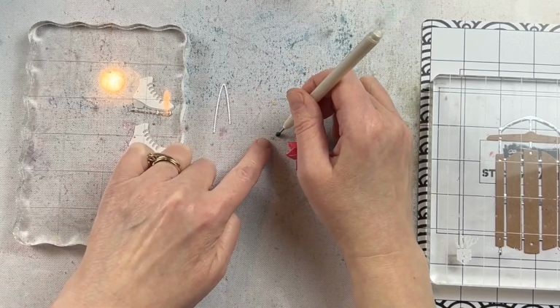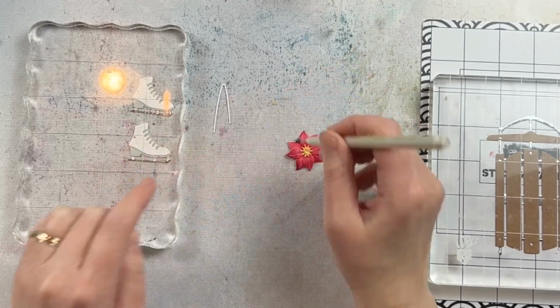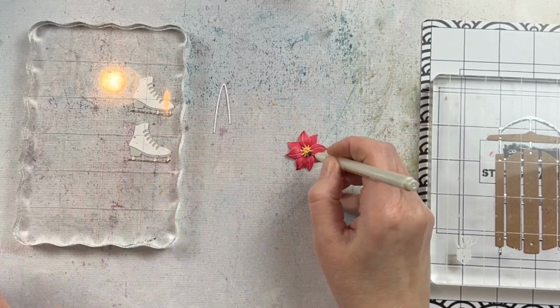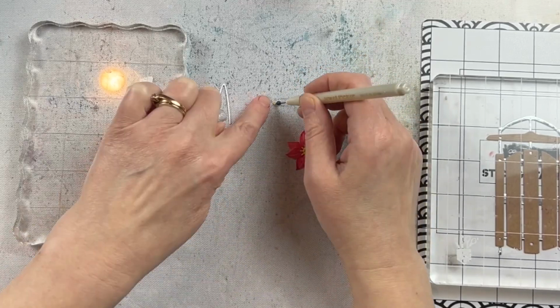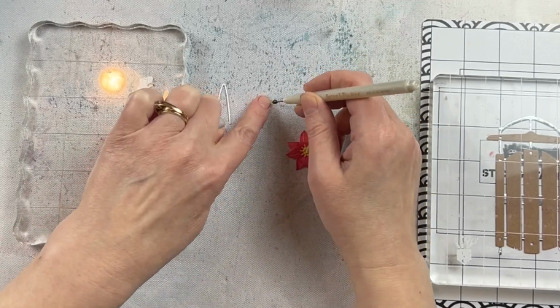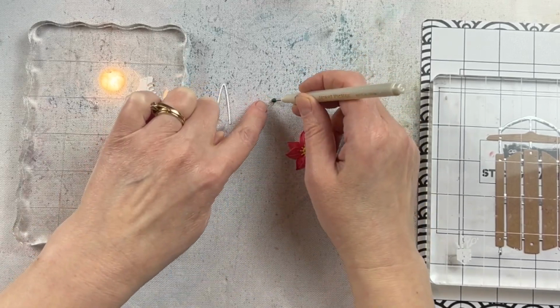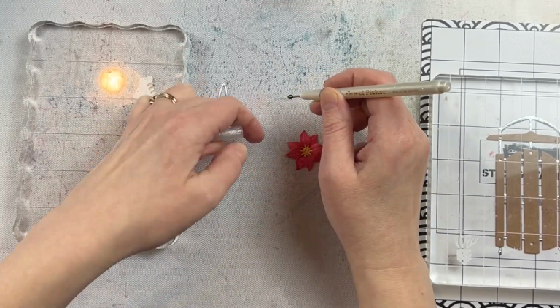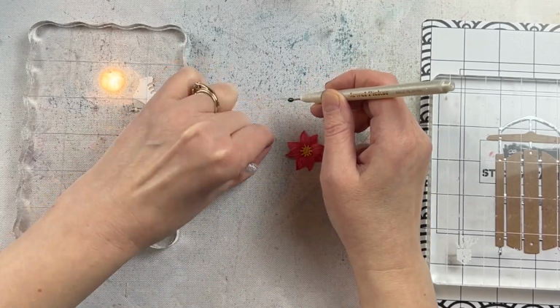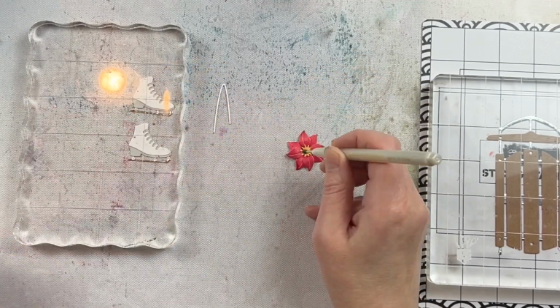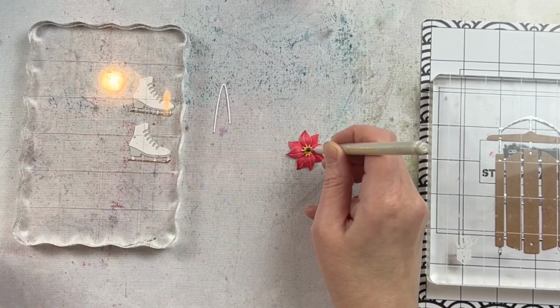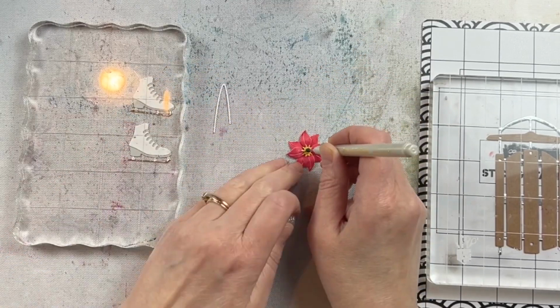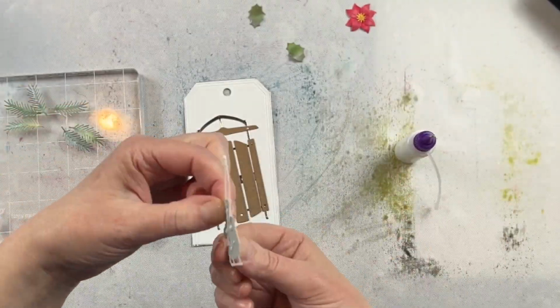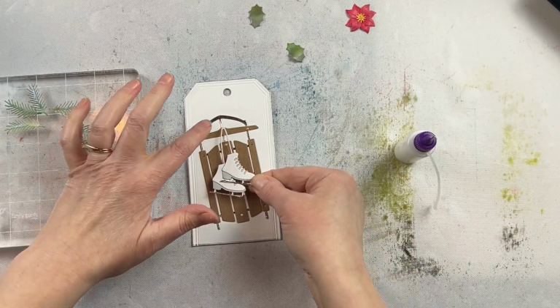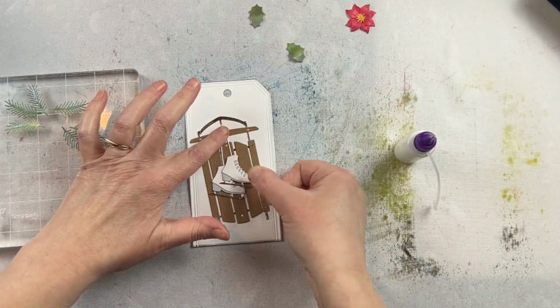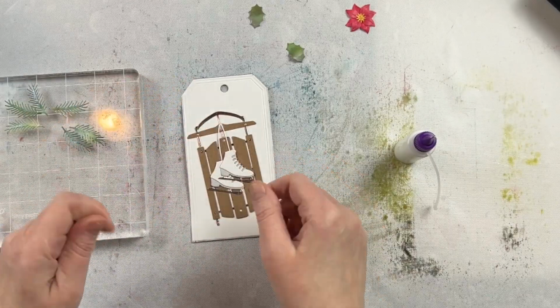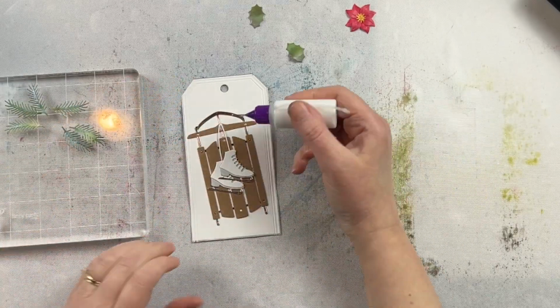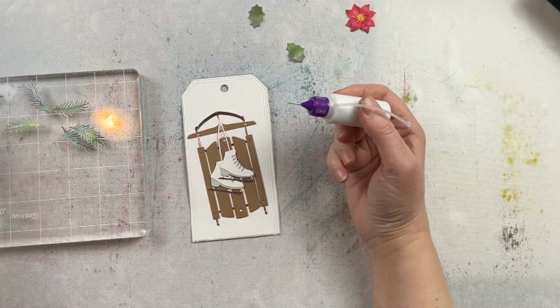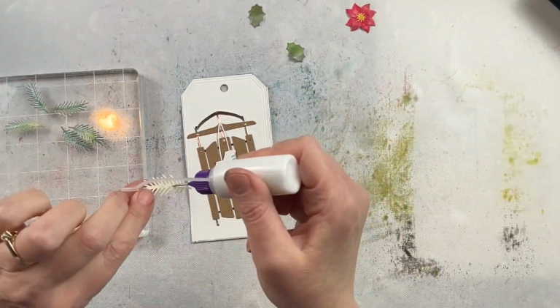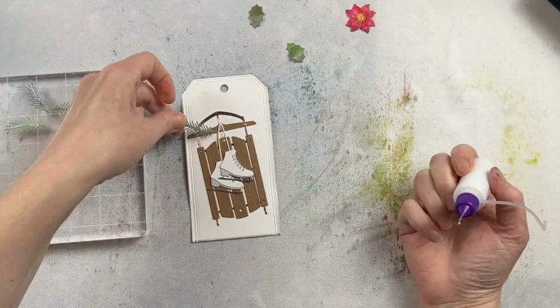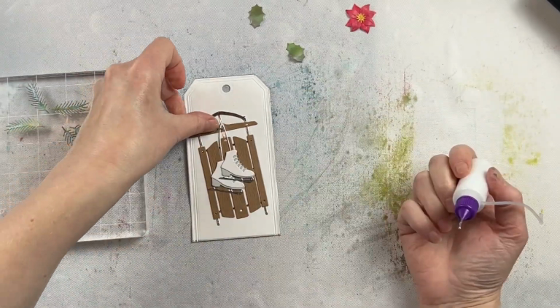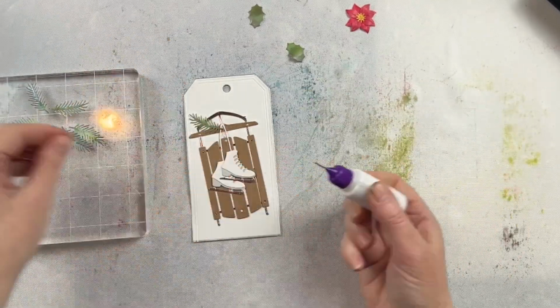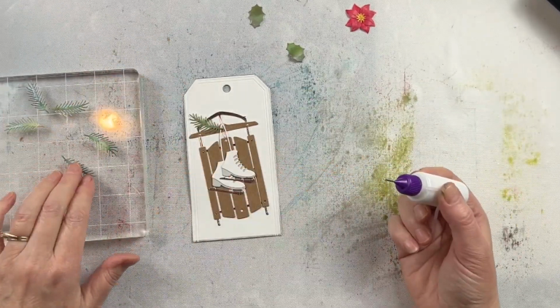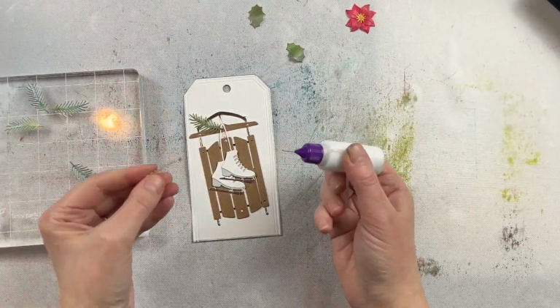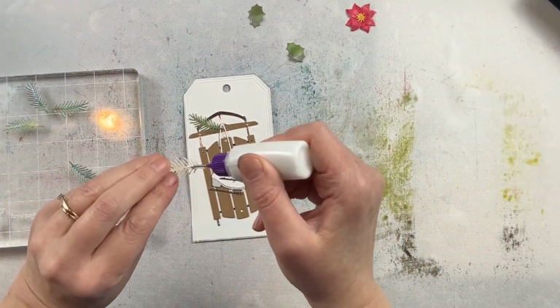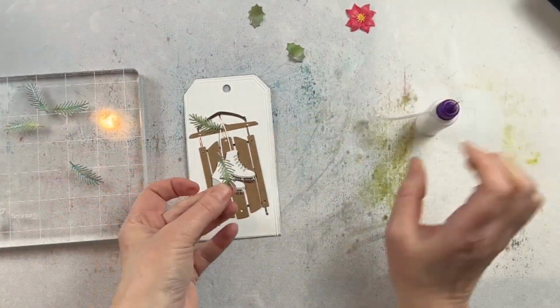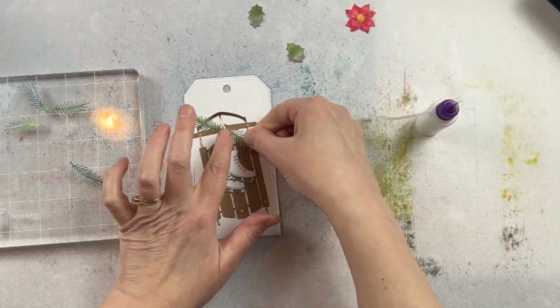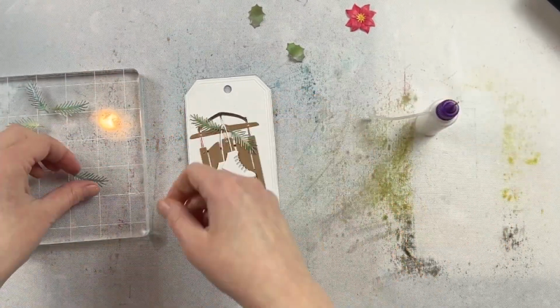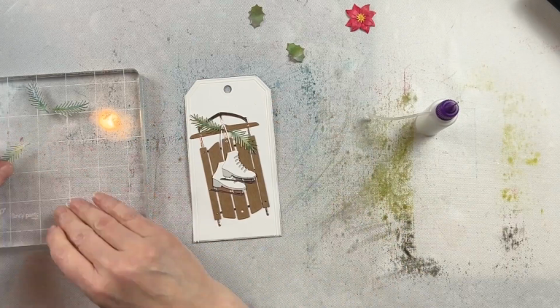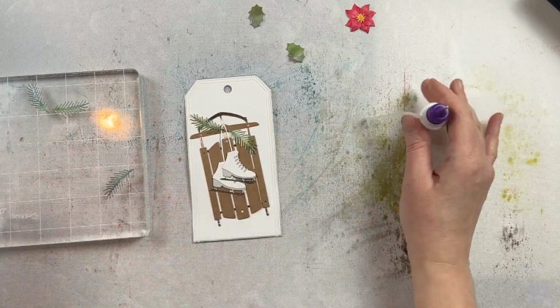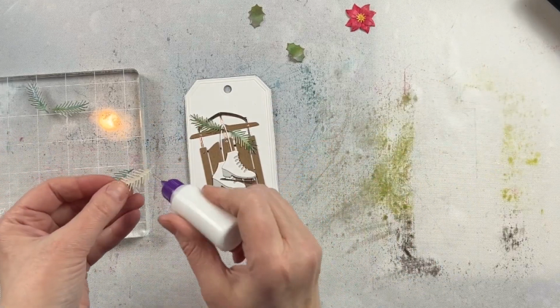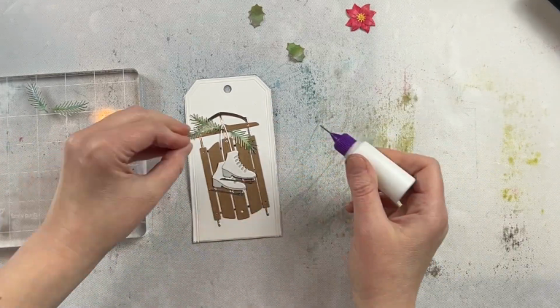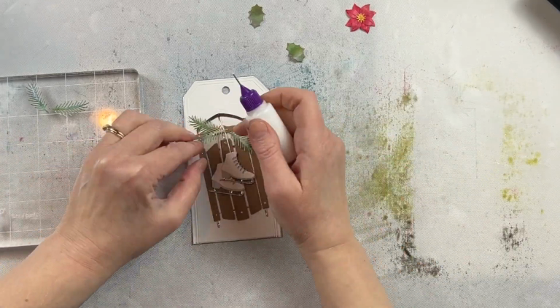There are tiny little berries that go in the center of the poinsettia, and I found it really easy to put them in the poinsettia with a jewel picker. It just made it really easy to pick it up and put it in the glue.